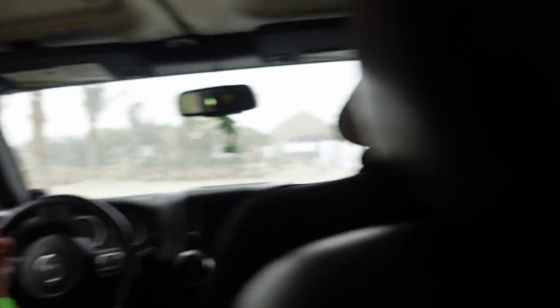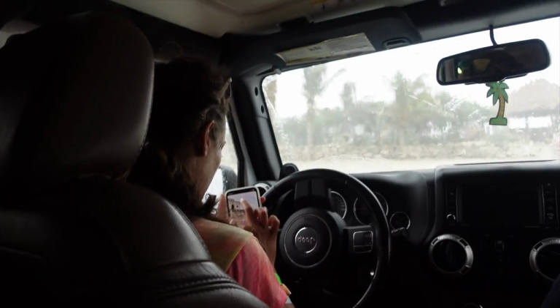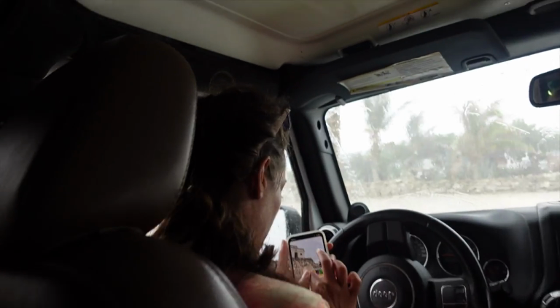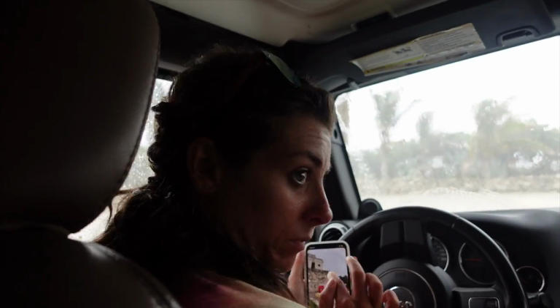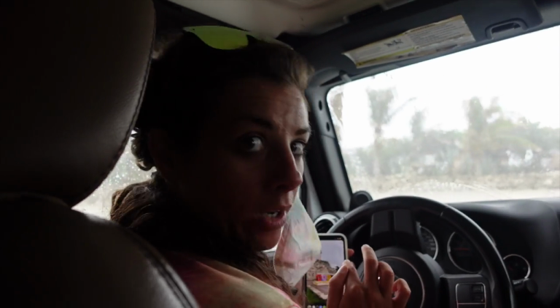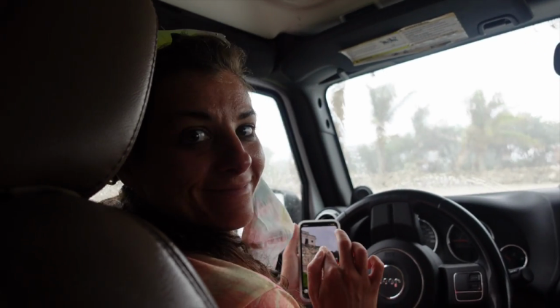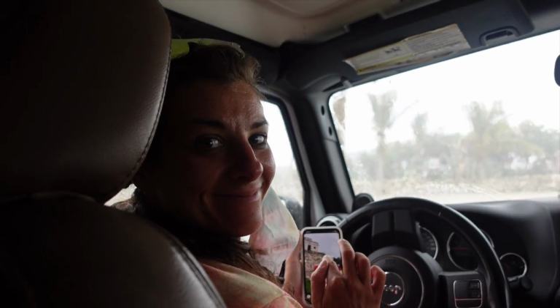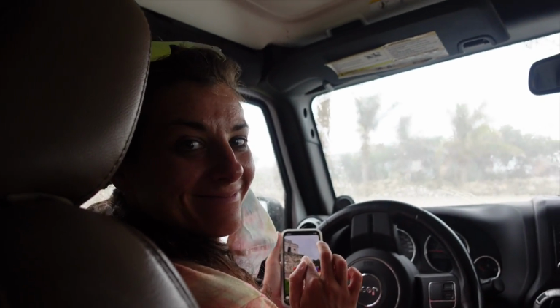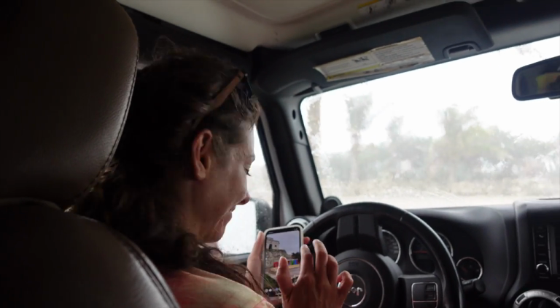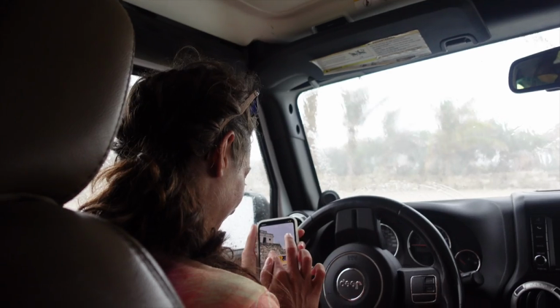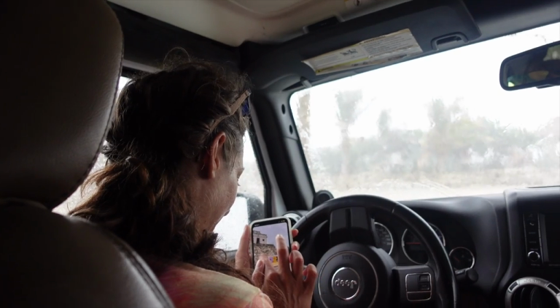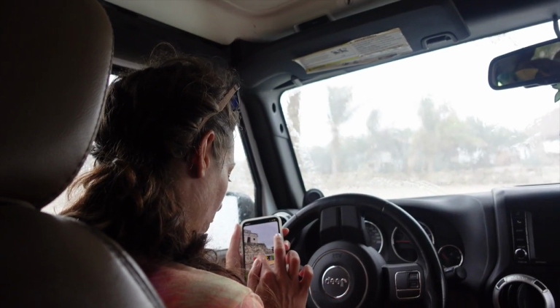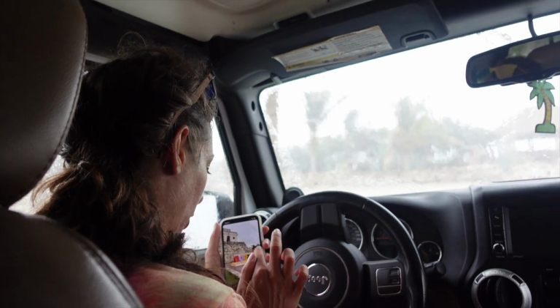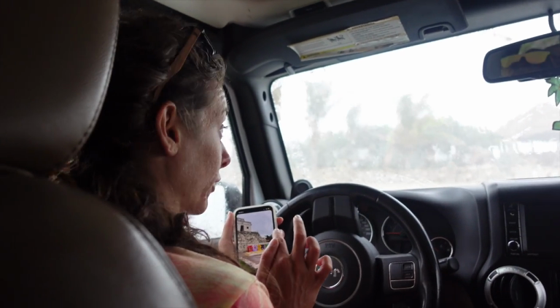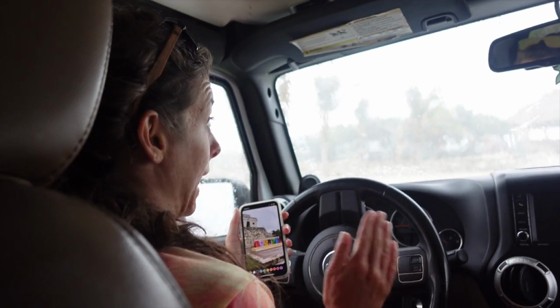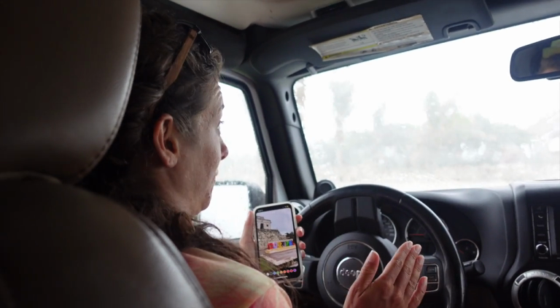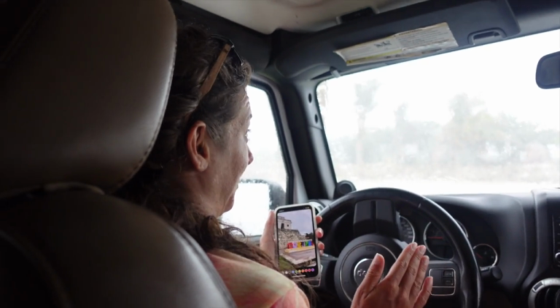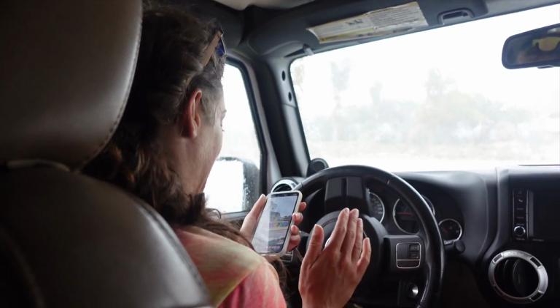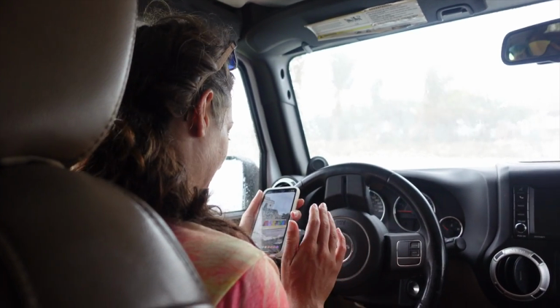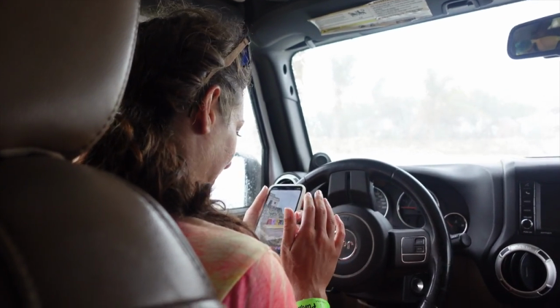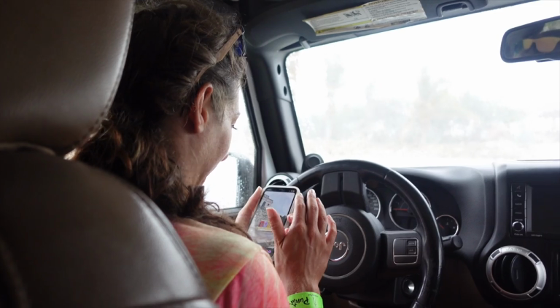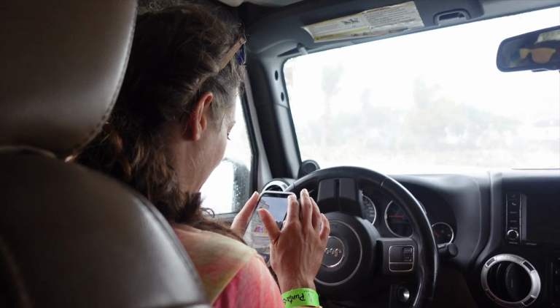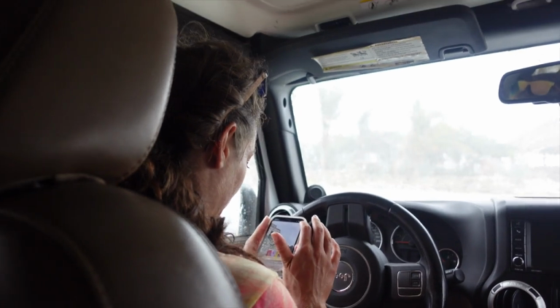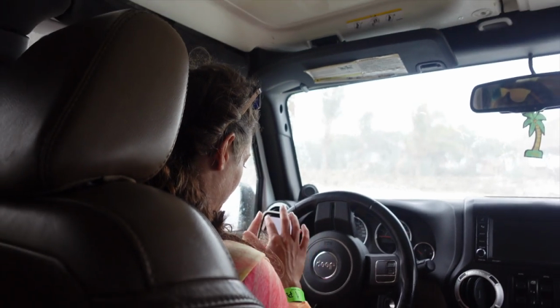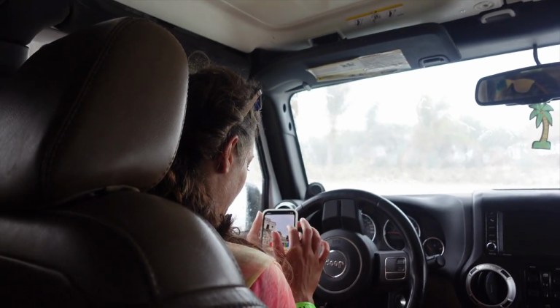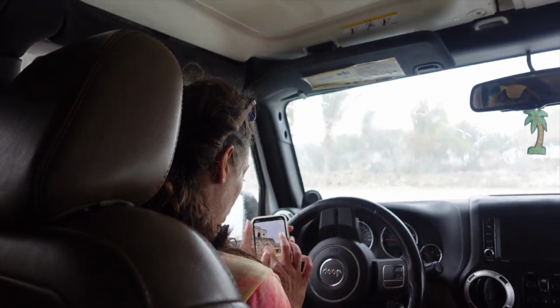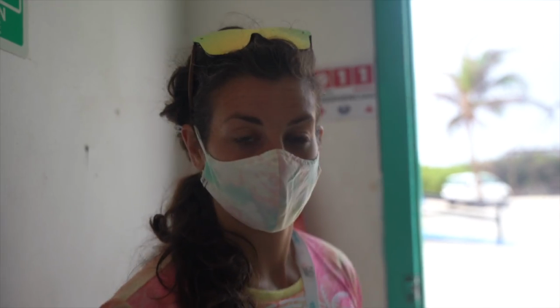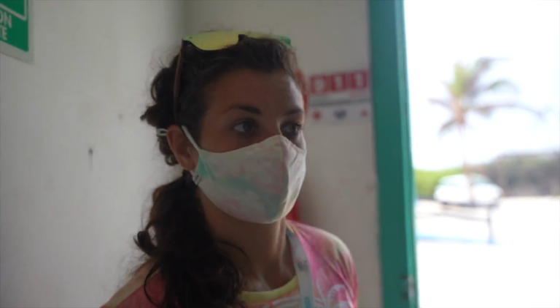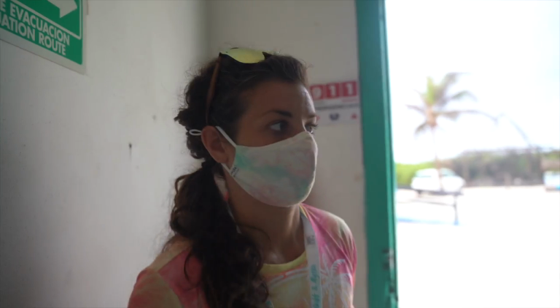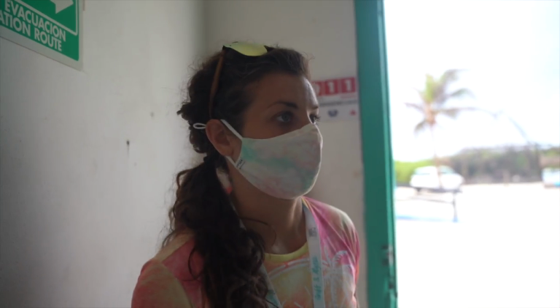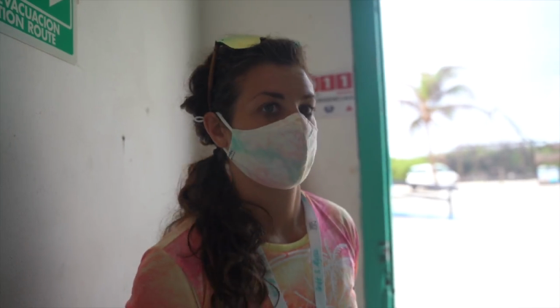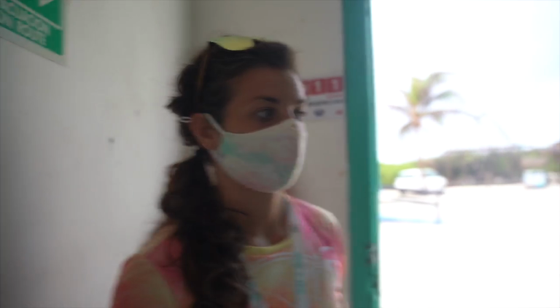Les is driving right now, hands-free. Guys, we made it to the lighthouse here at Punta Sur, the national park, and we're about to go up the lighthouse — all the way up. 133 steps.